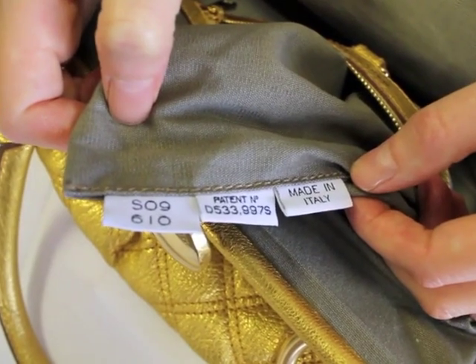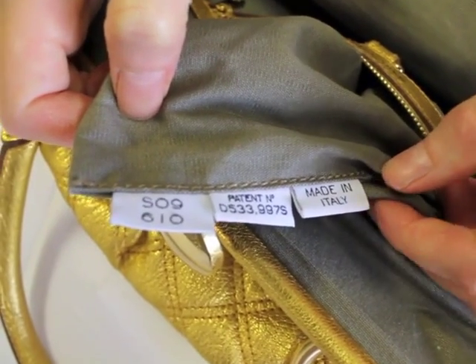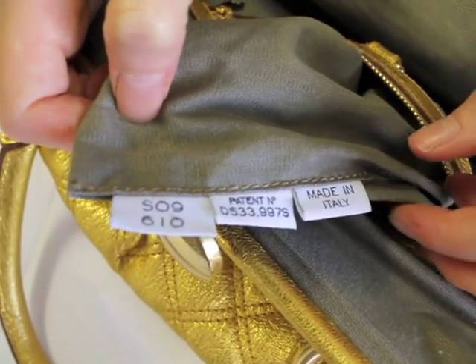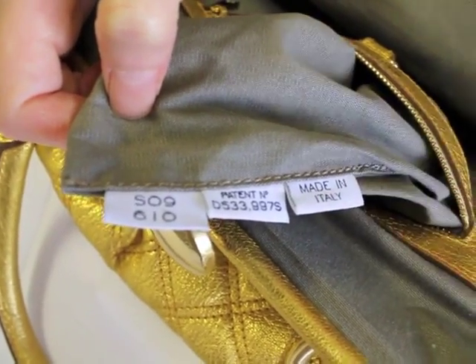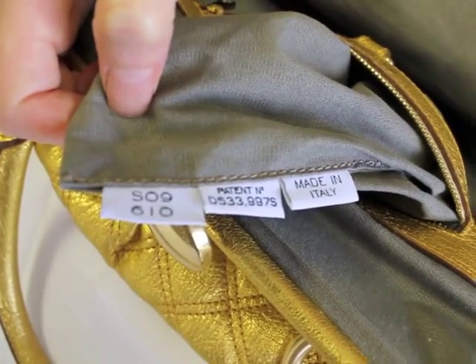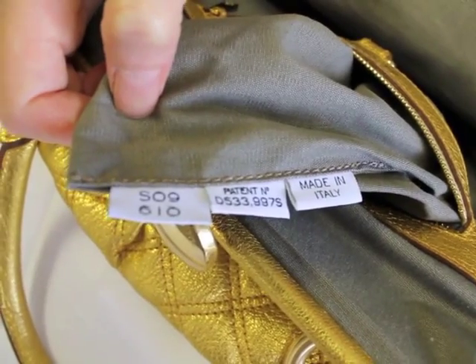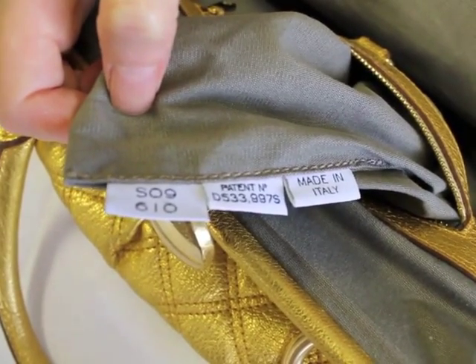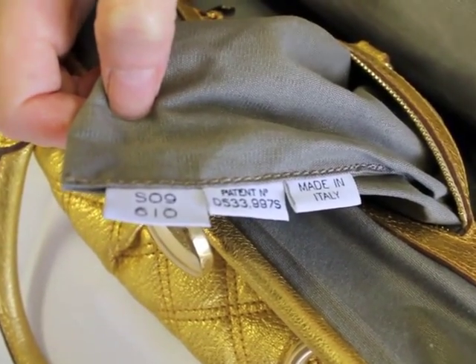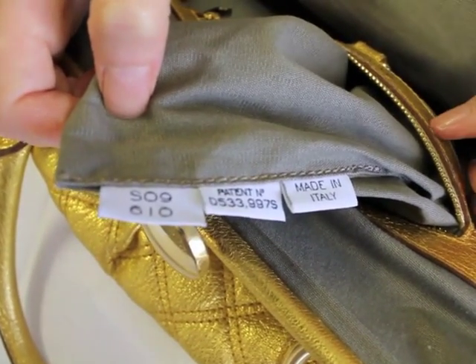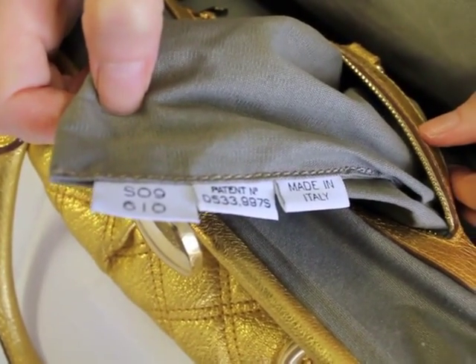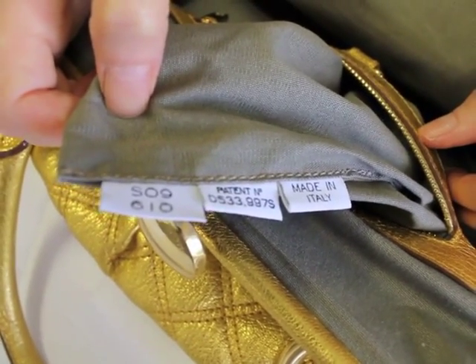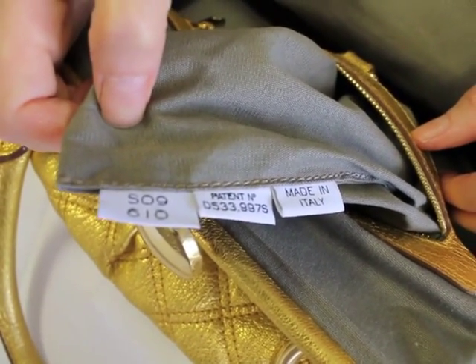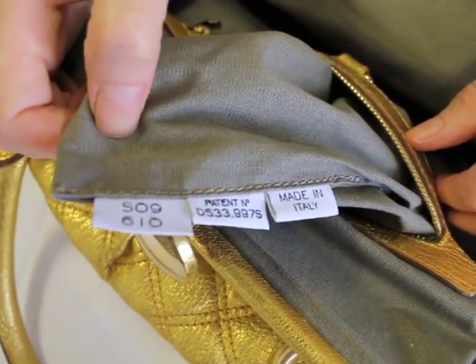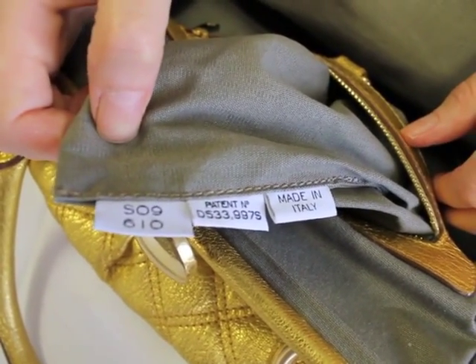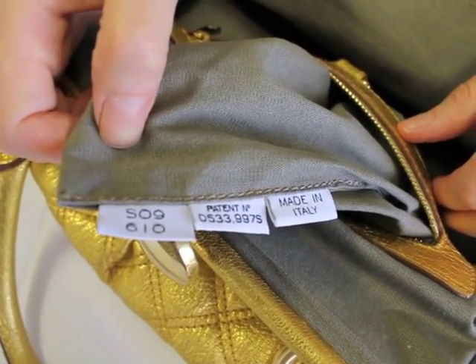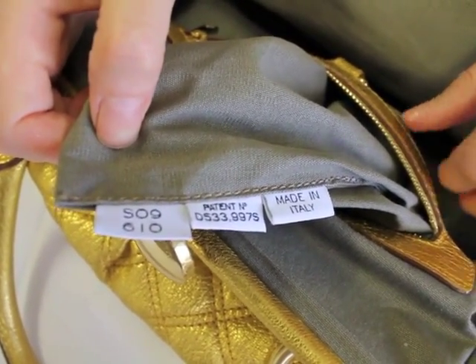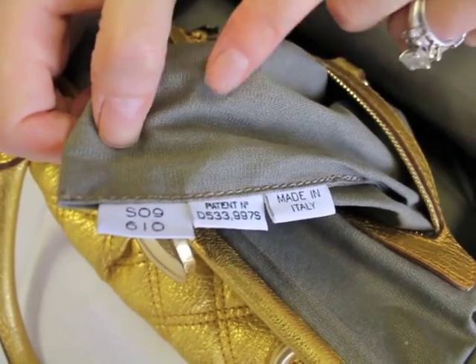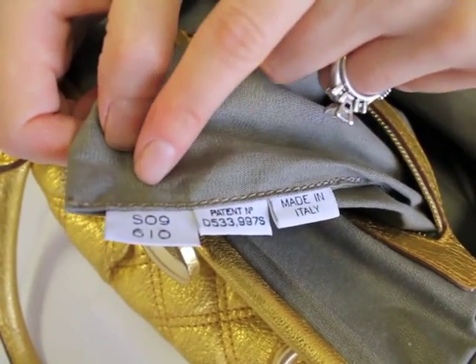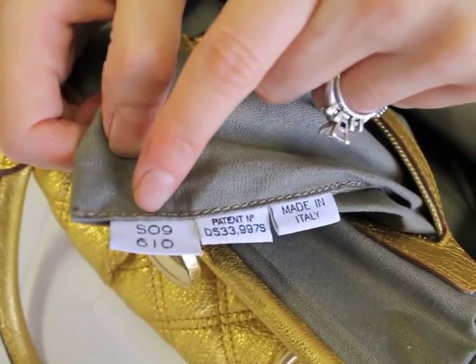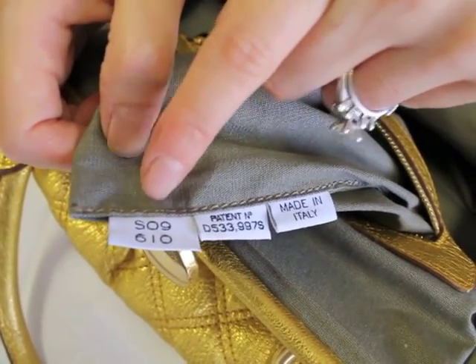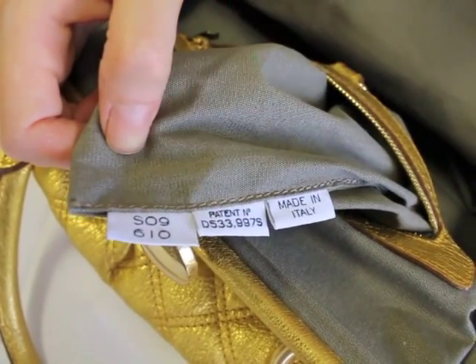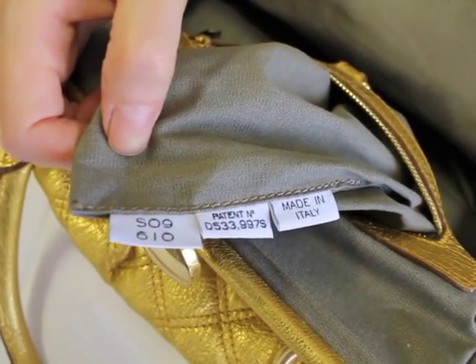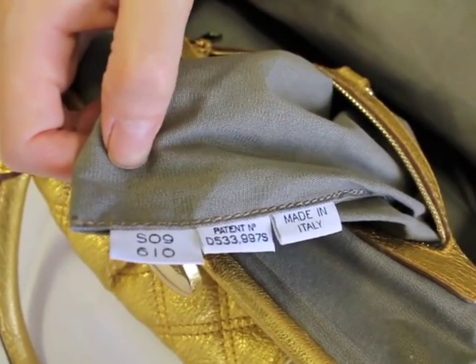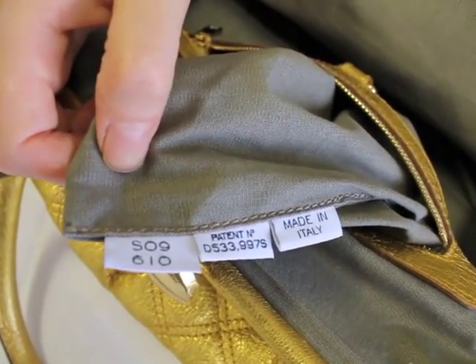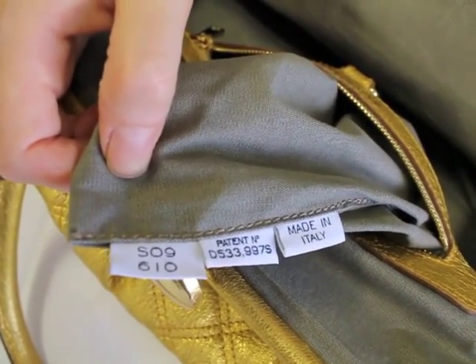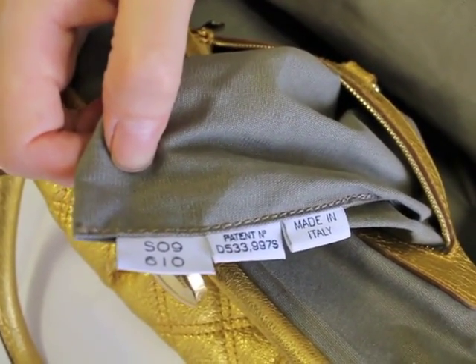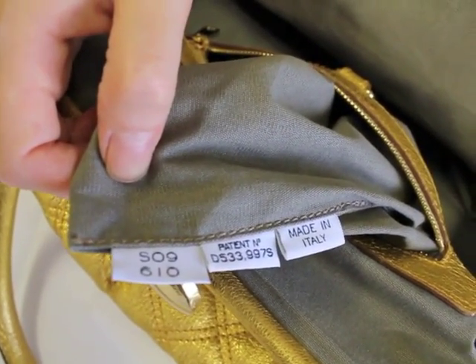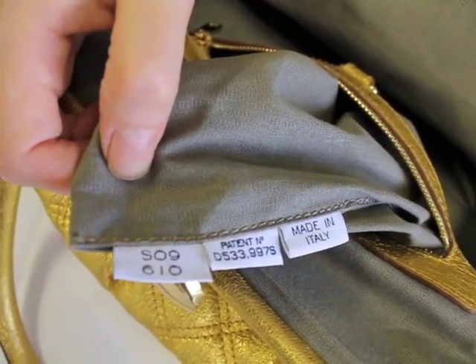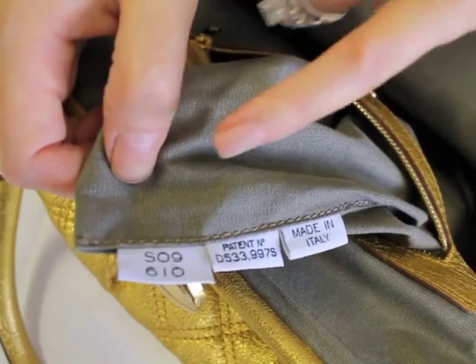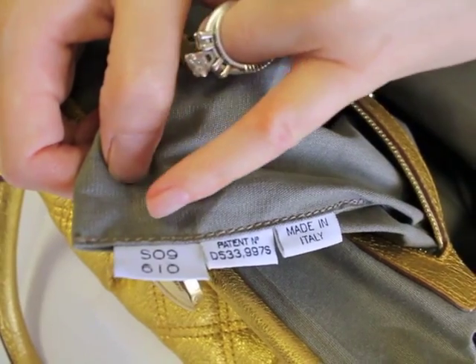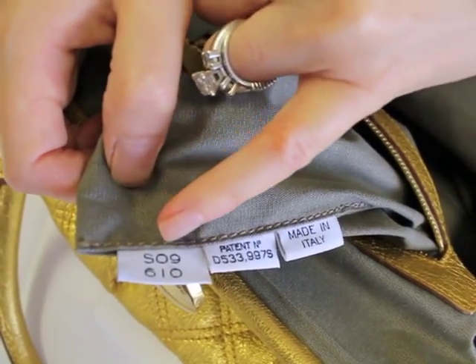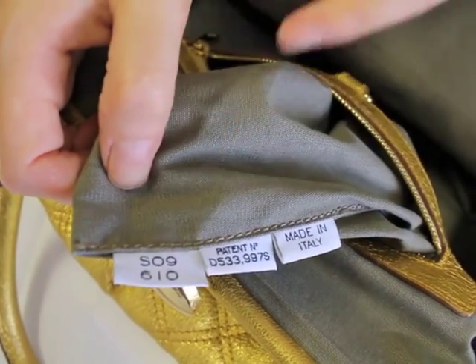Next, we're going to move on to the season code. All authentic Marc Jacobs handbags are going to have a season code. As you can see right here, this gorgeous gold STAM handbag was made in spring of 2009.